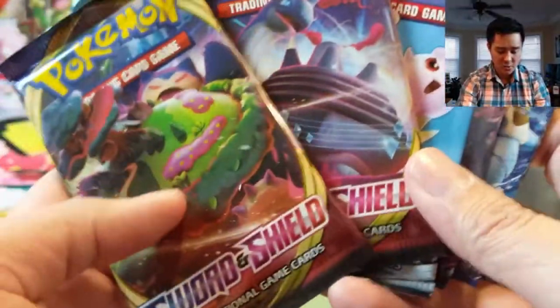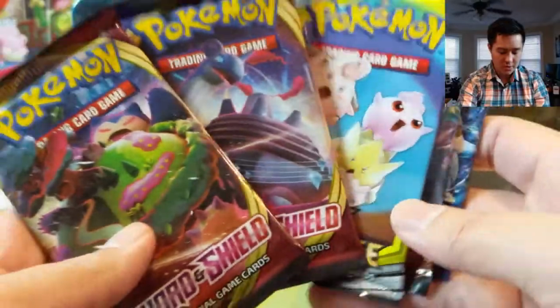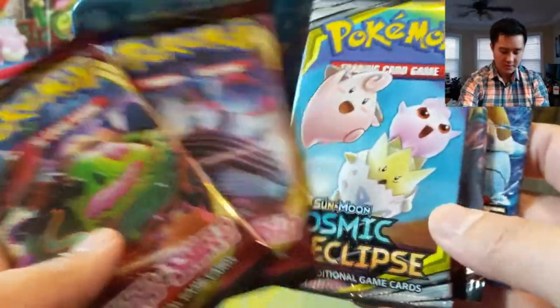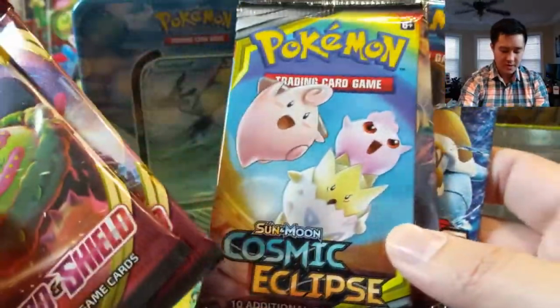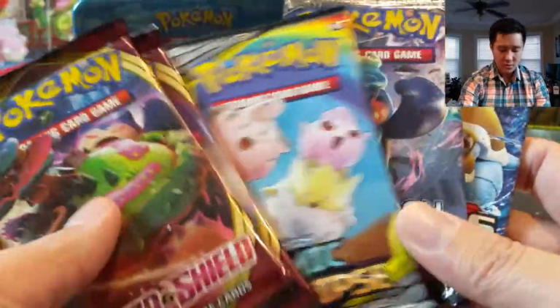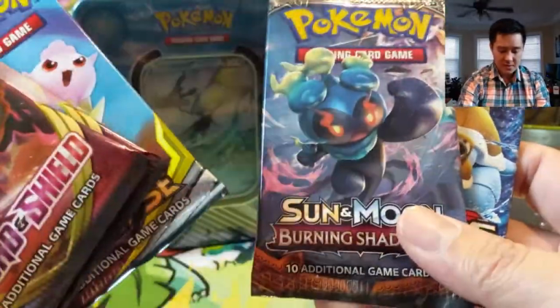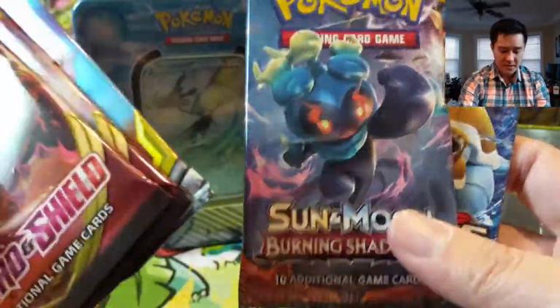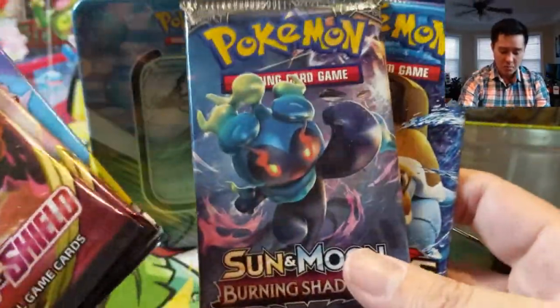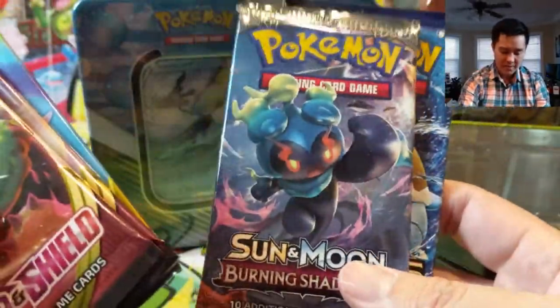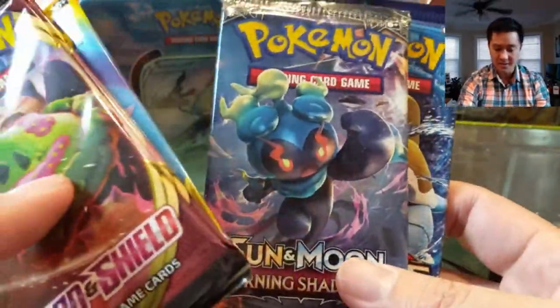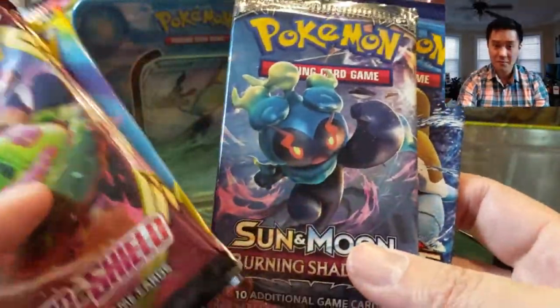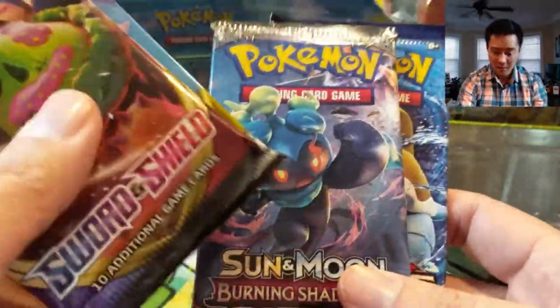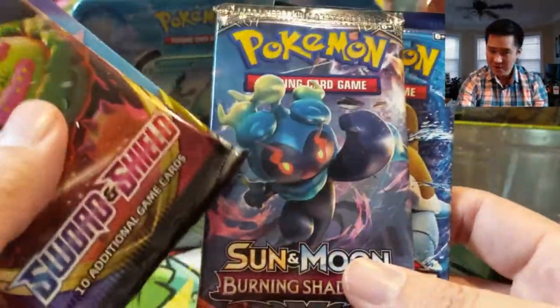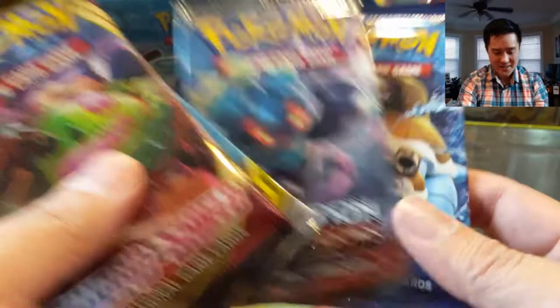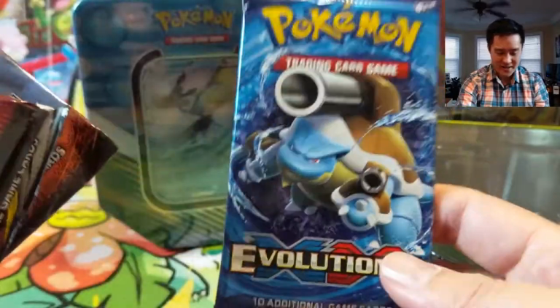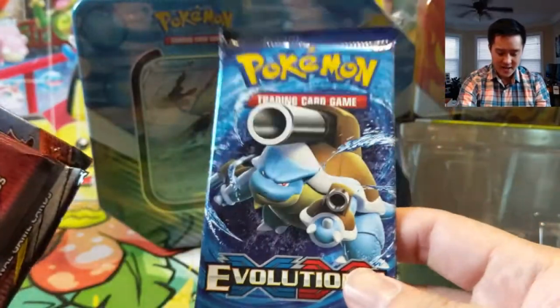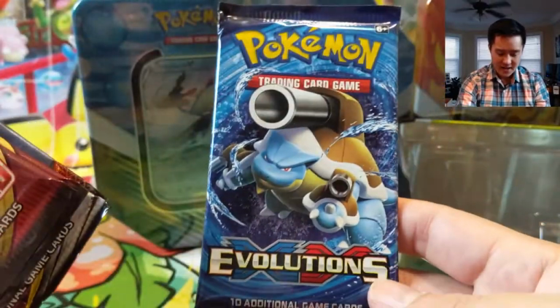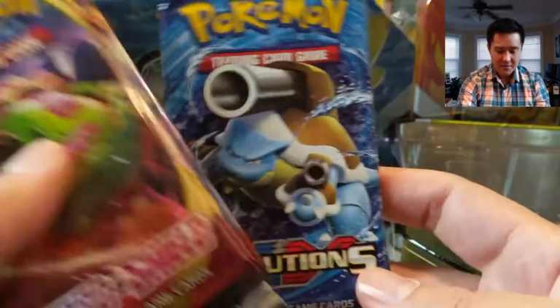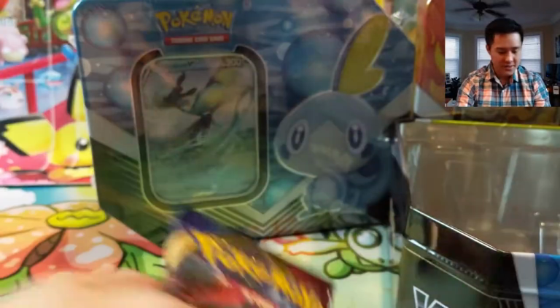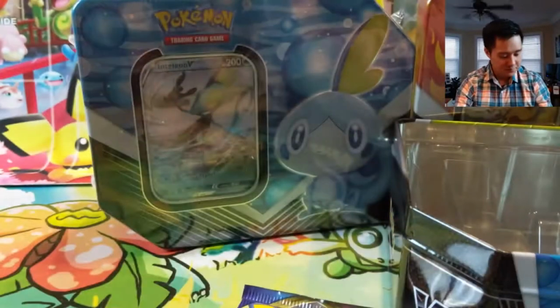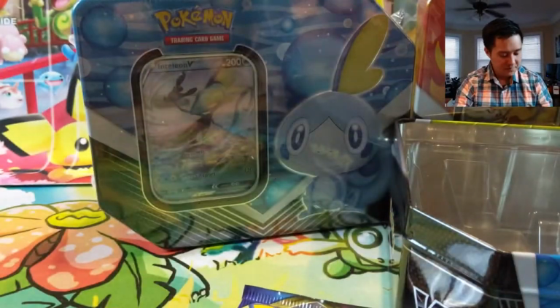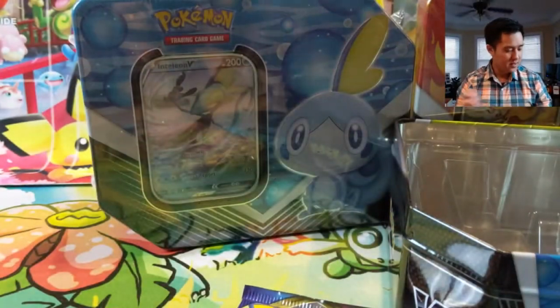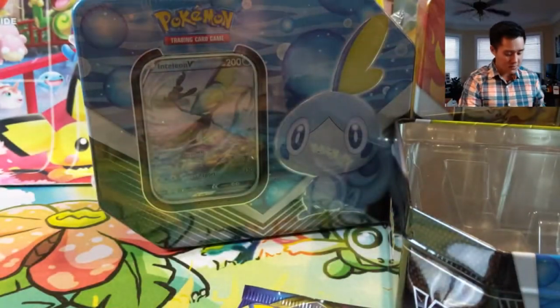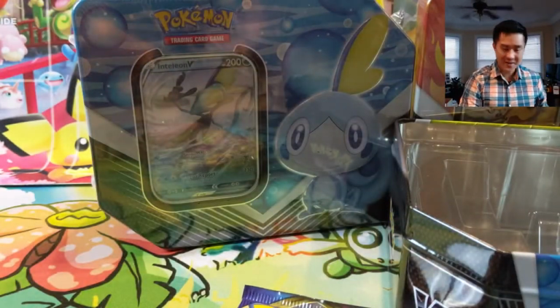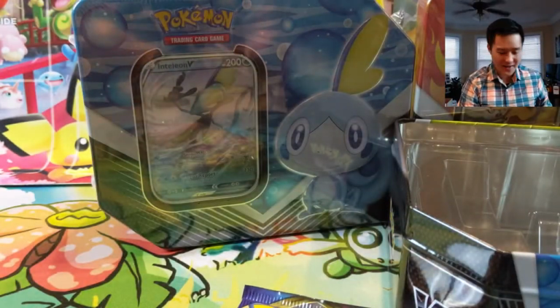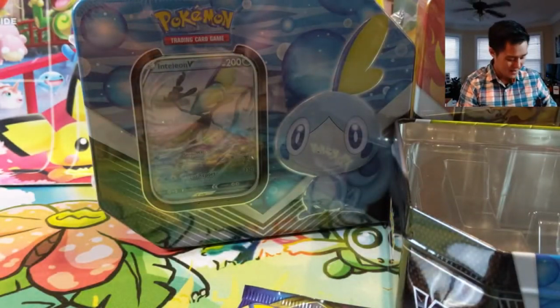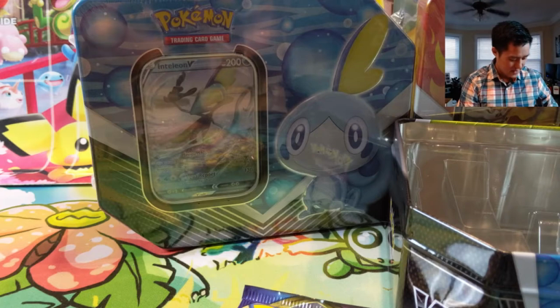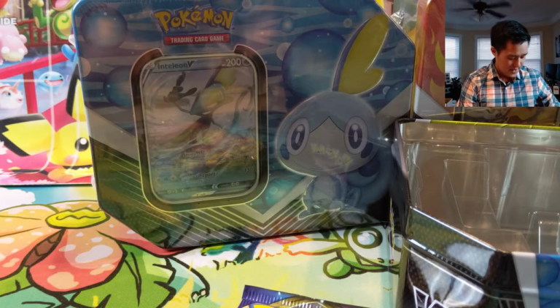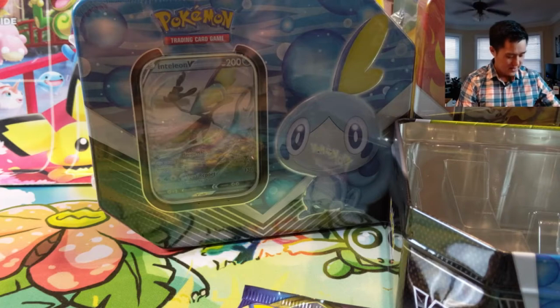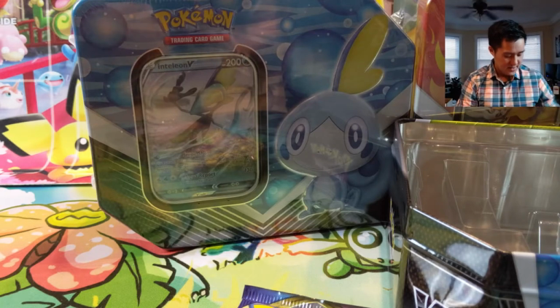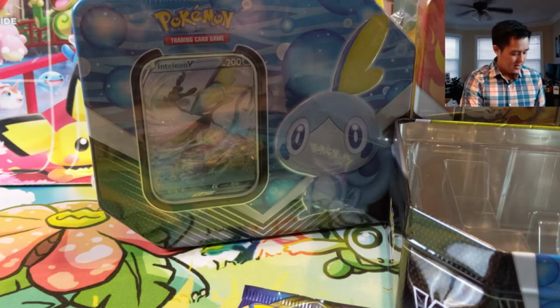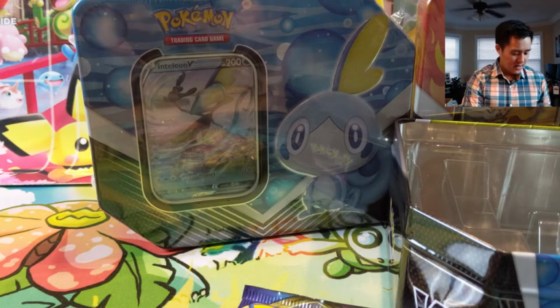Let's see what we got for packs: two Sword and Shield, Cosmic Eclipse, Burning Shadows — I'm all for that, hopefully the card quality is there — and Evolutions. So we still got XY packs in there.